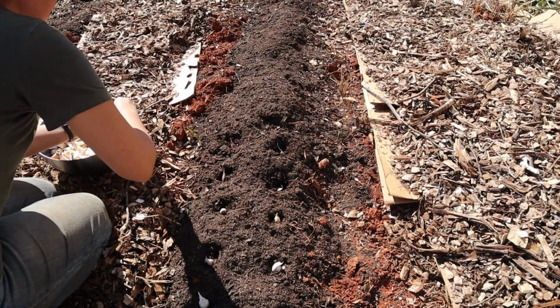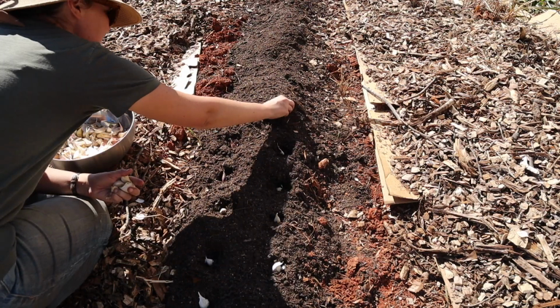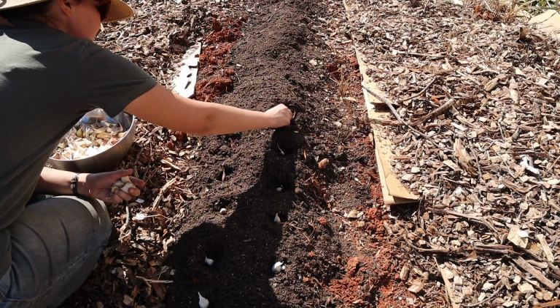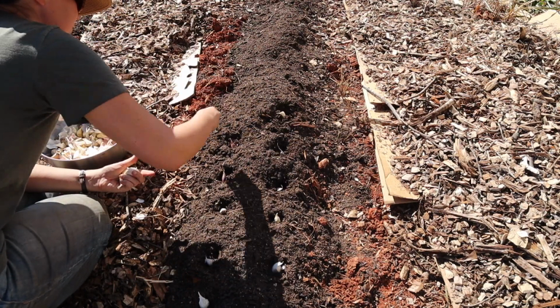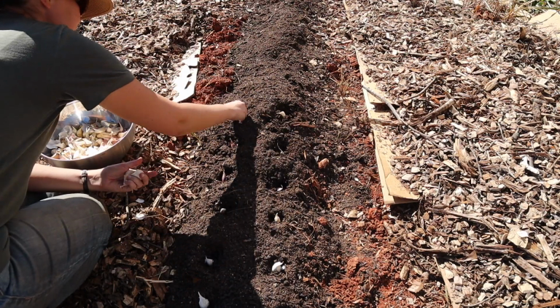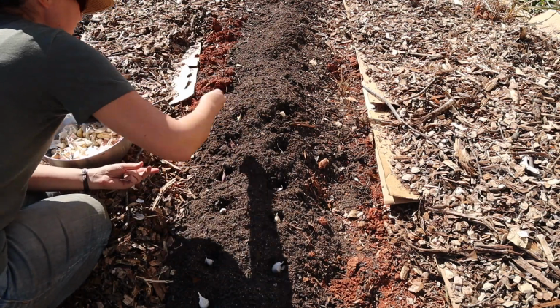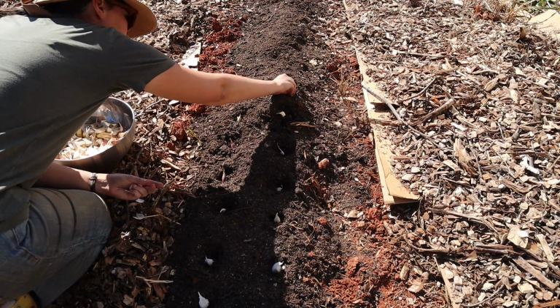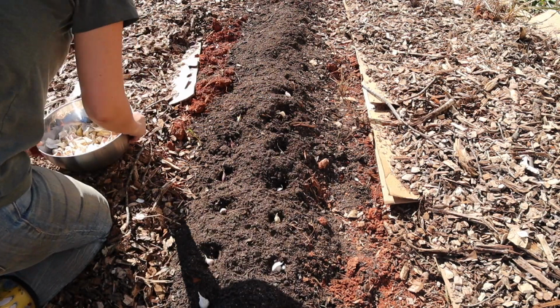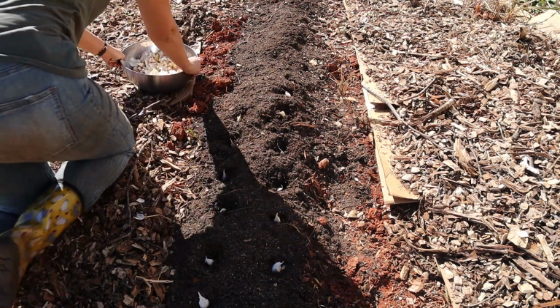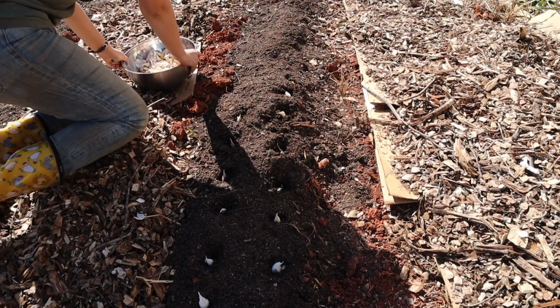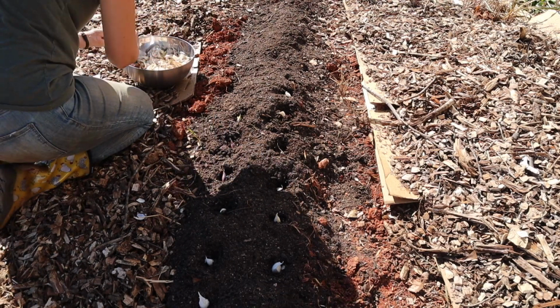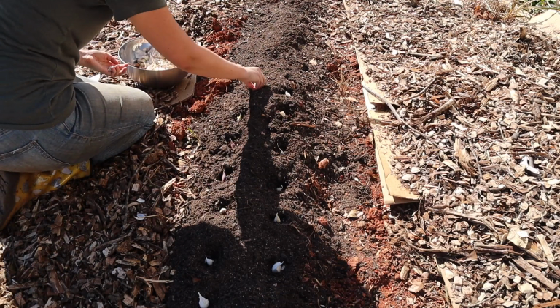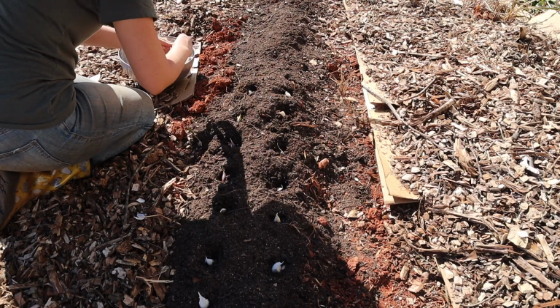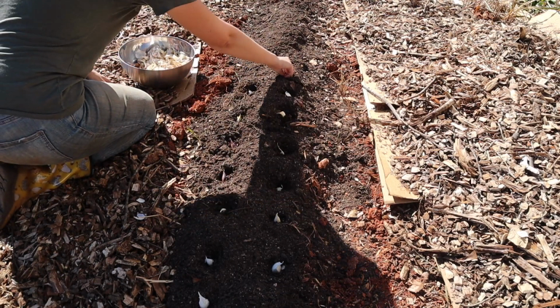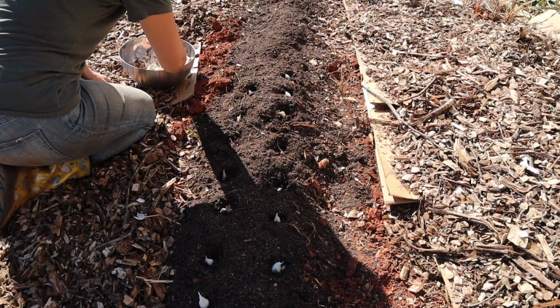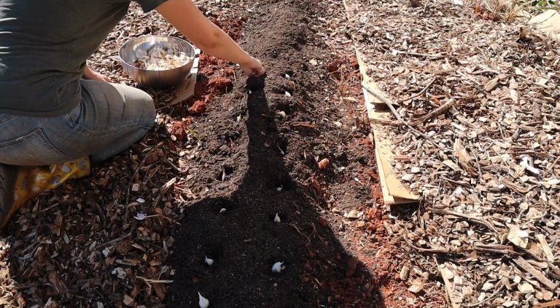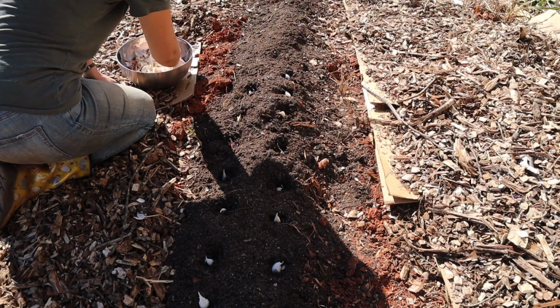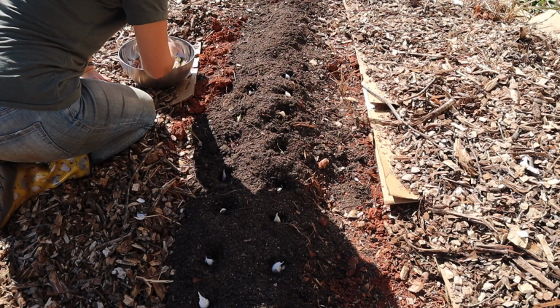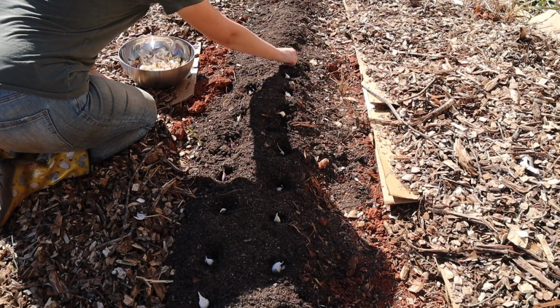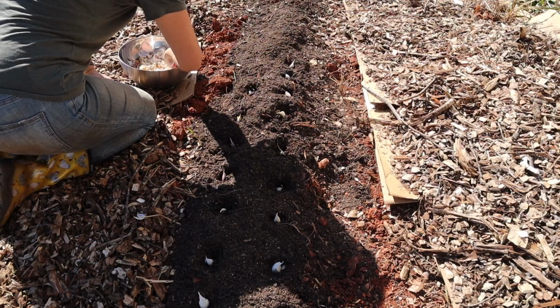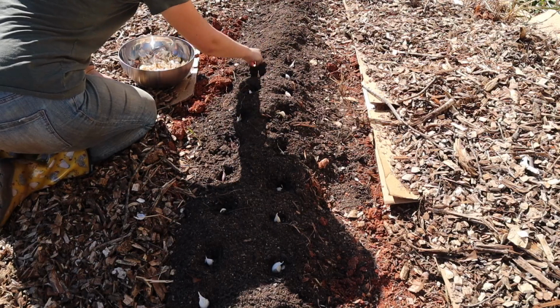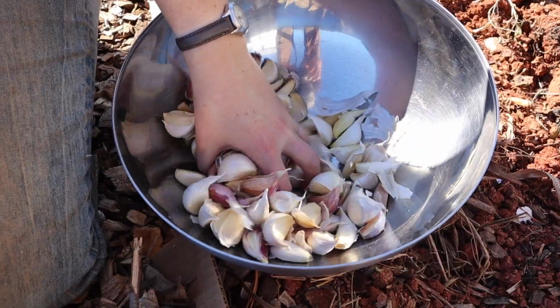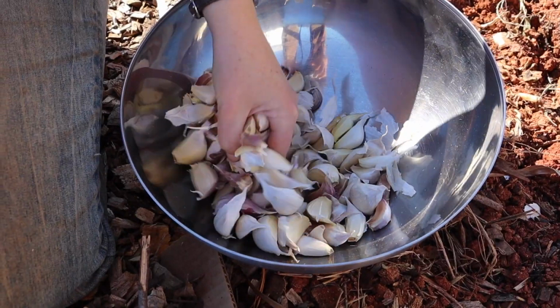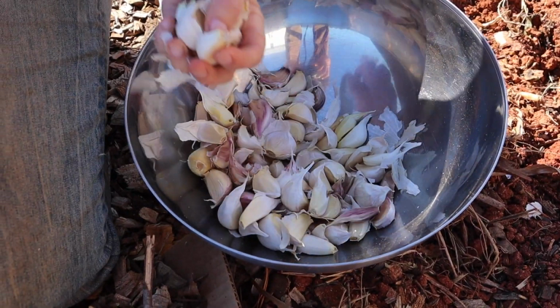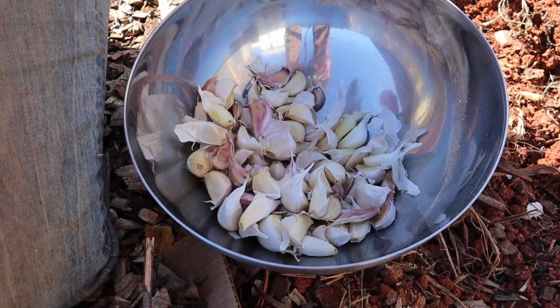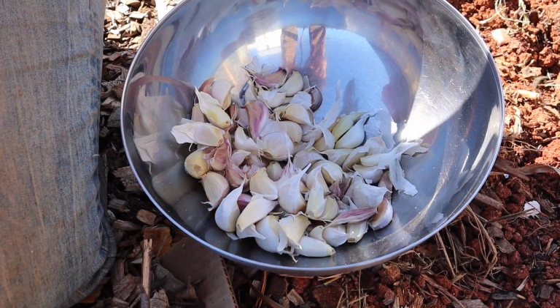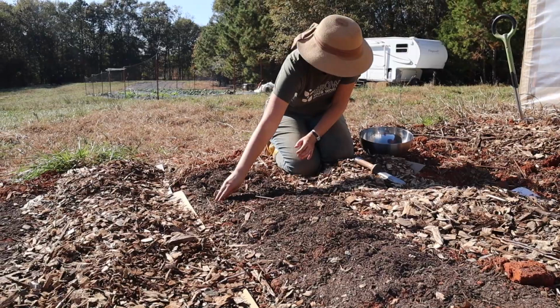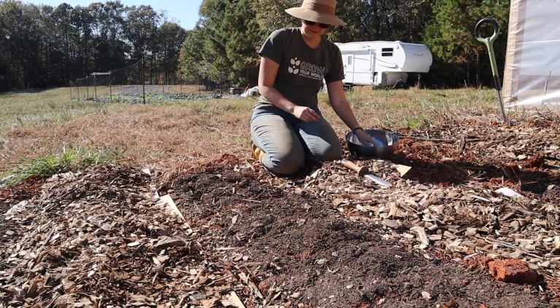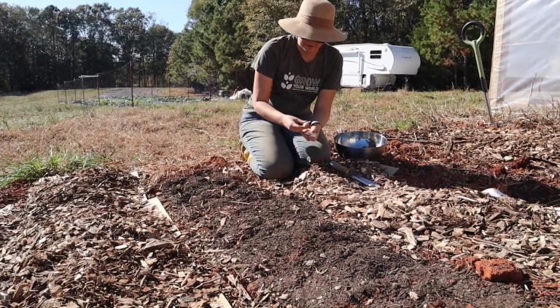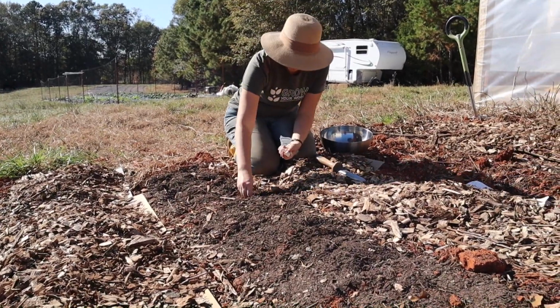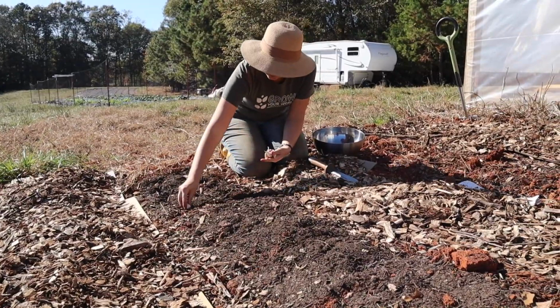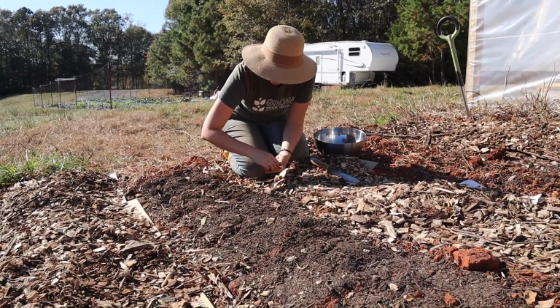The other three rows in this garden patch are going to be for our onions, but my onion sets will not be arriving for another week or two, so we'll be getting those planted later. We look forward to having a wonderful supply of onions and garlic for all of our cooking needs this coming year.